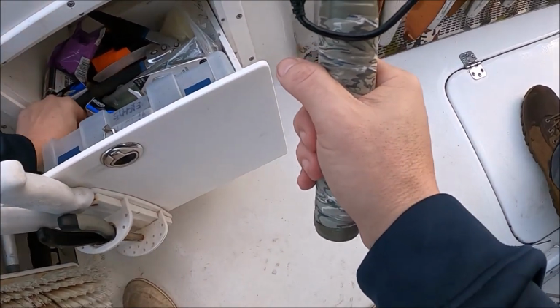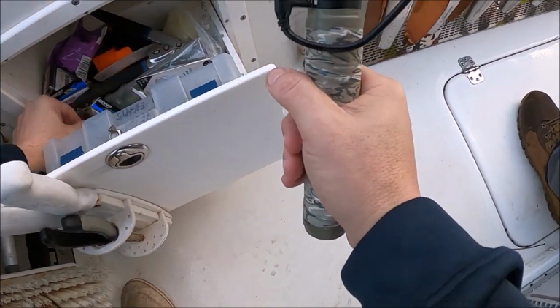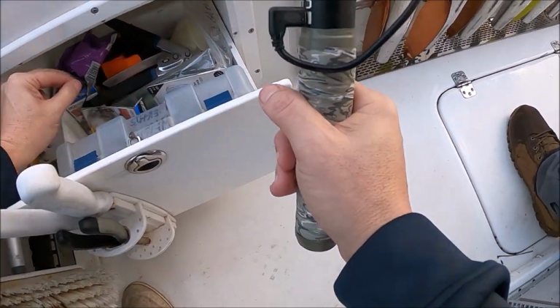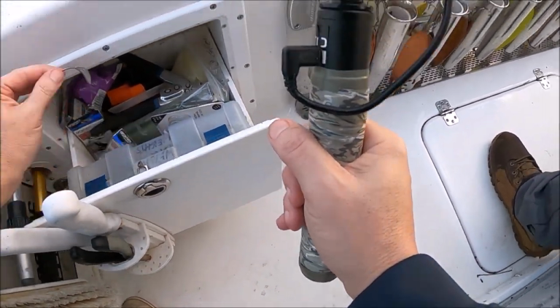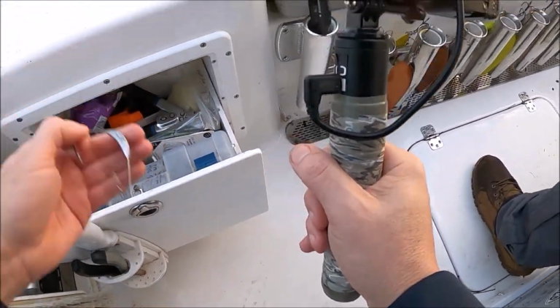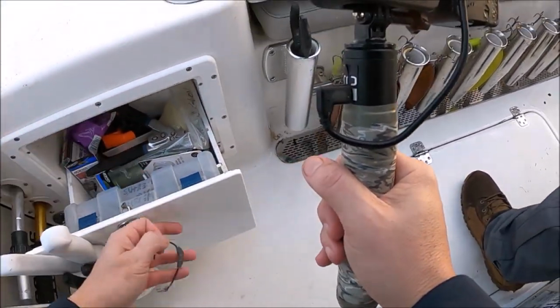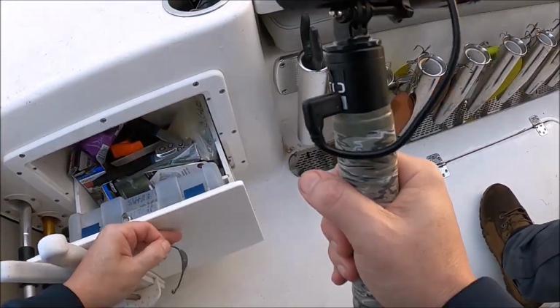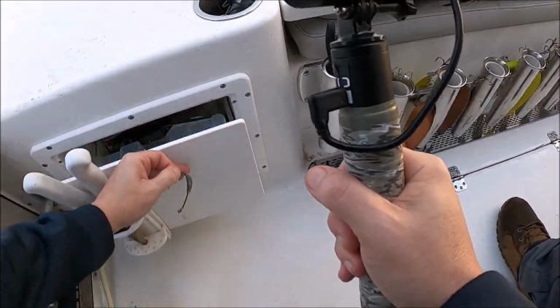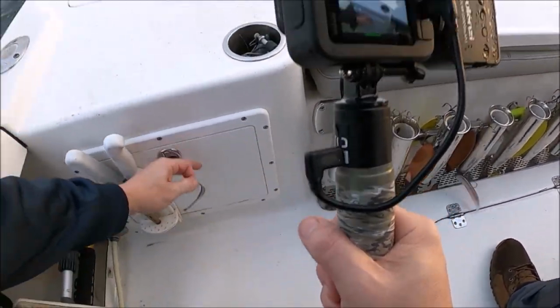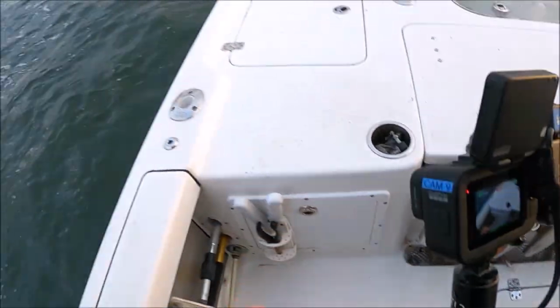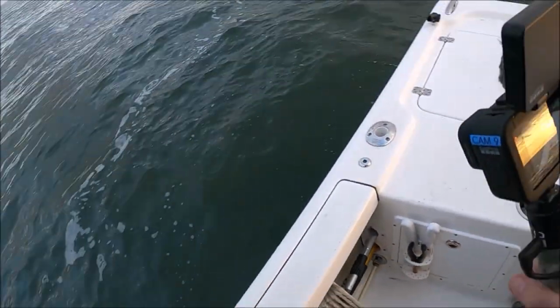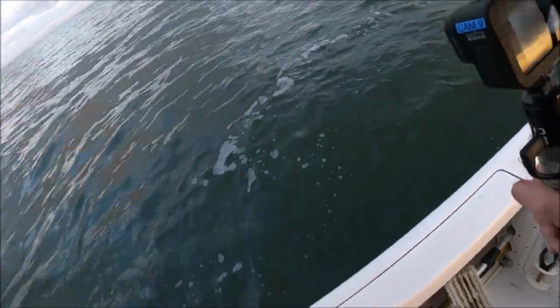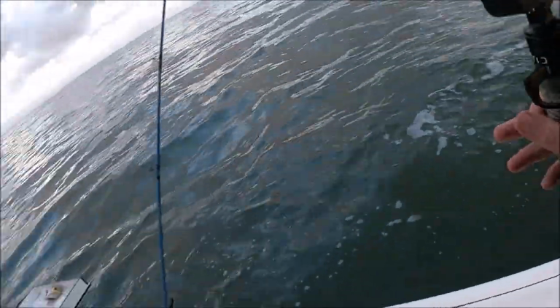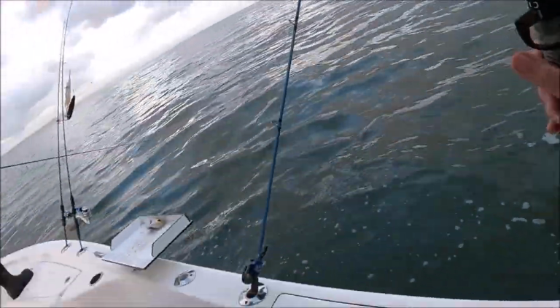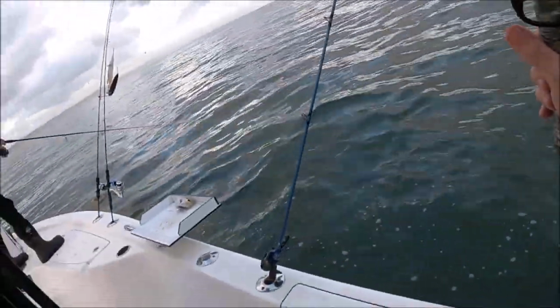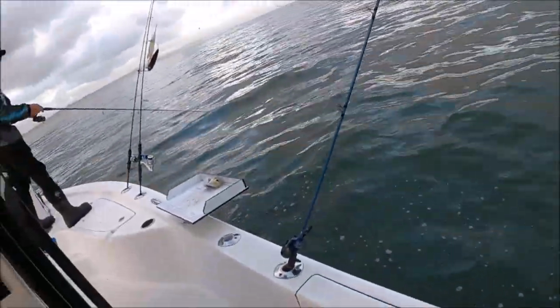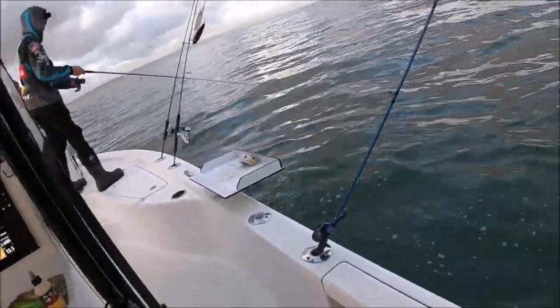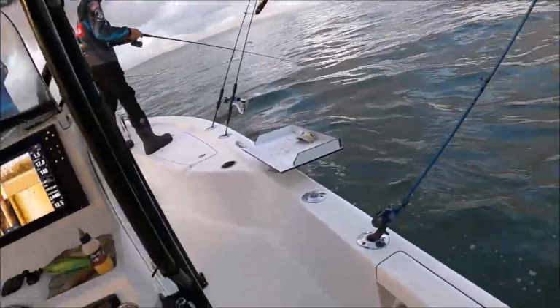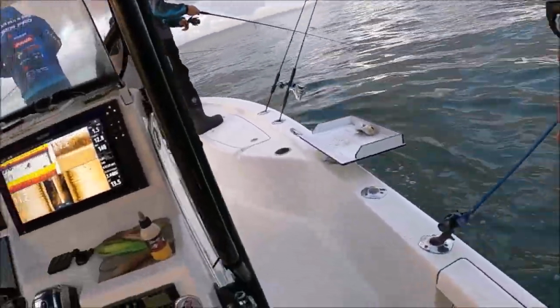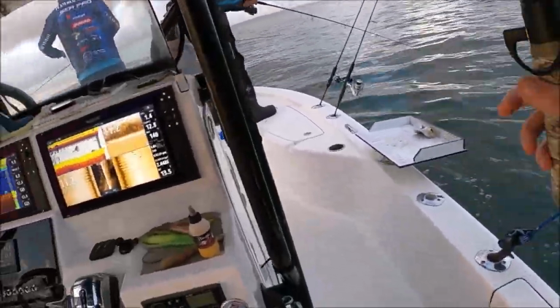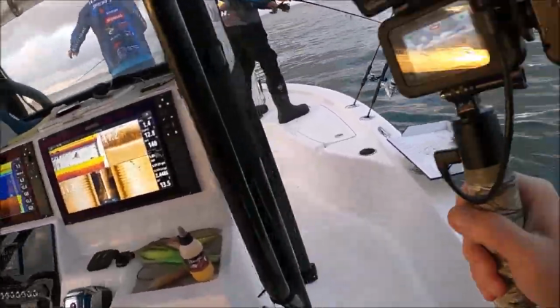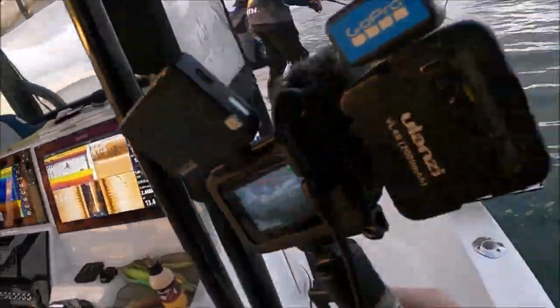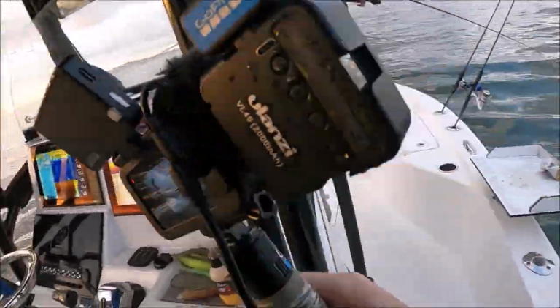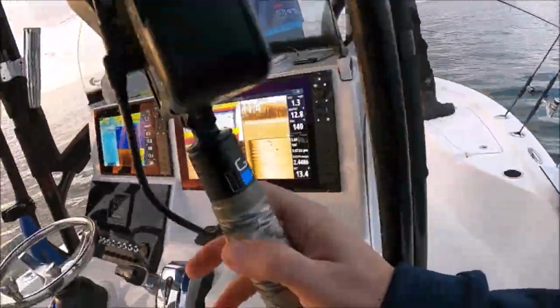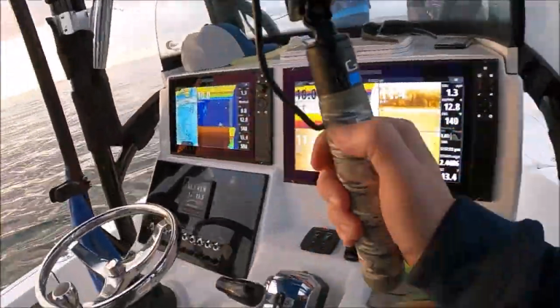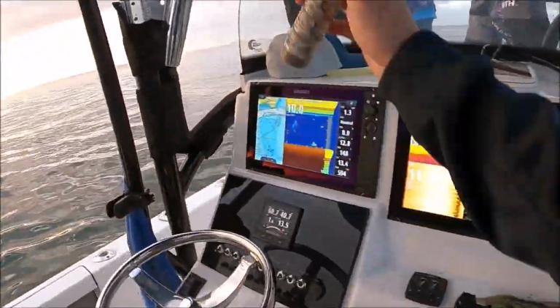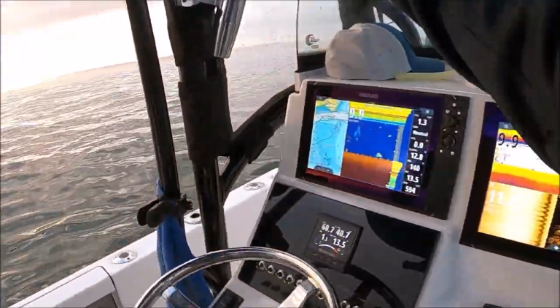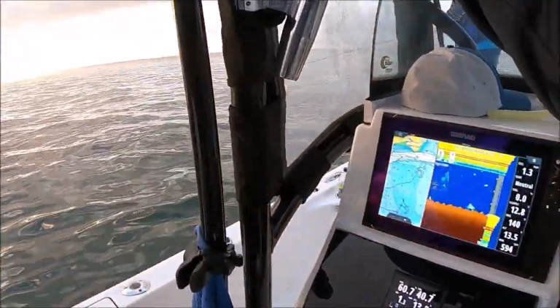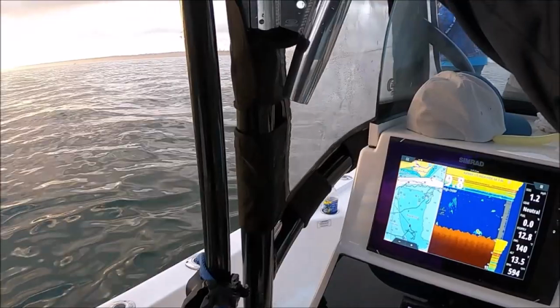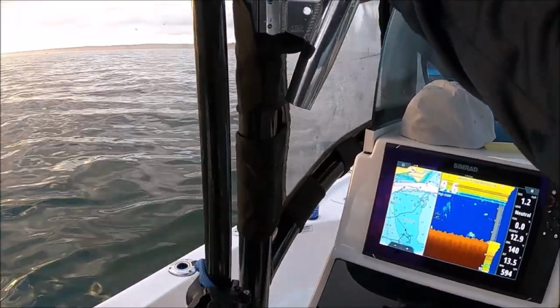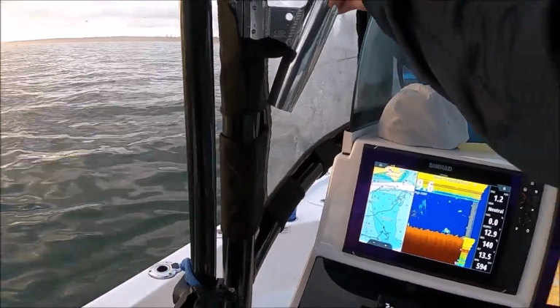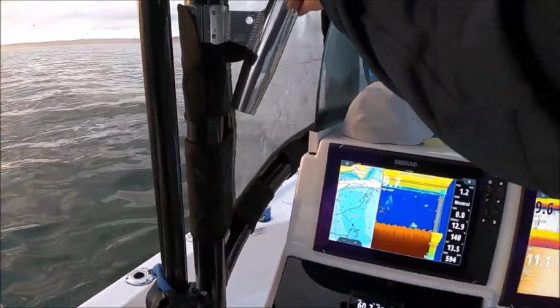They rigged up the BKD. Mike grabbed it. Dude, they're popping over here. Let me know when you're hooked up. How is nobody hooked up?